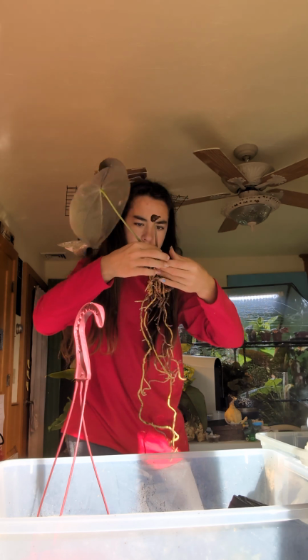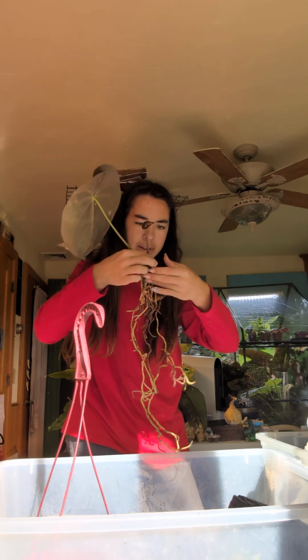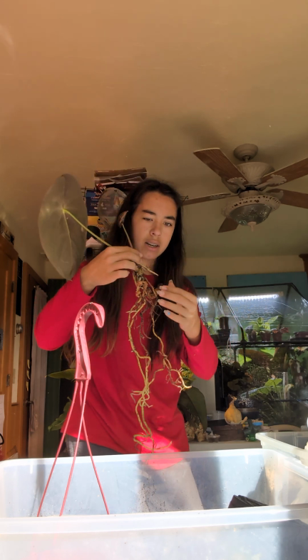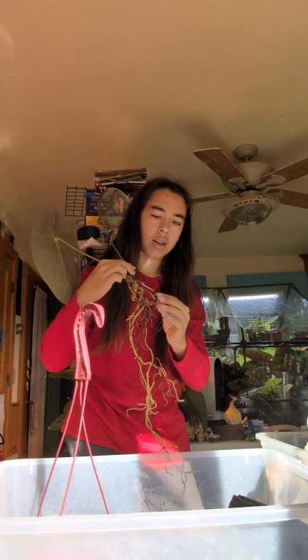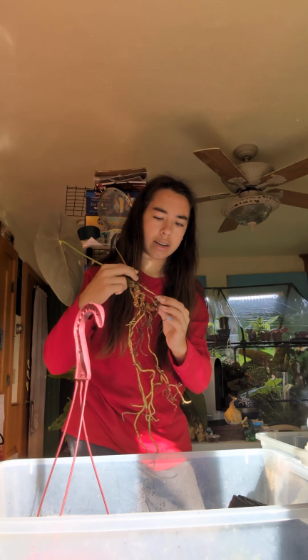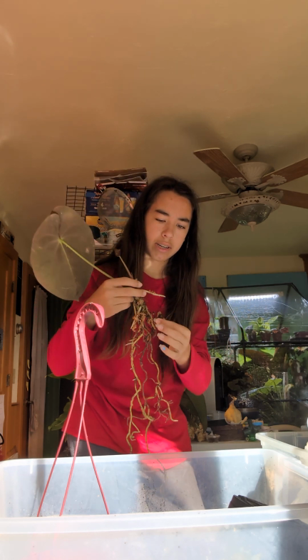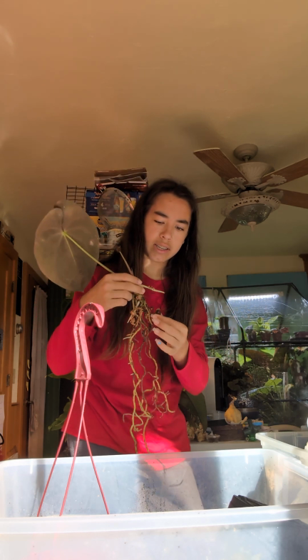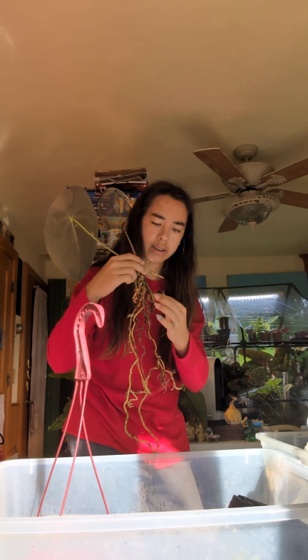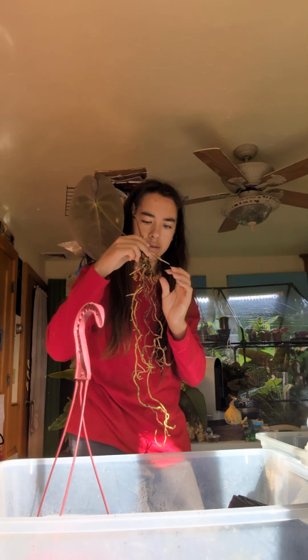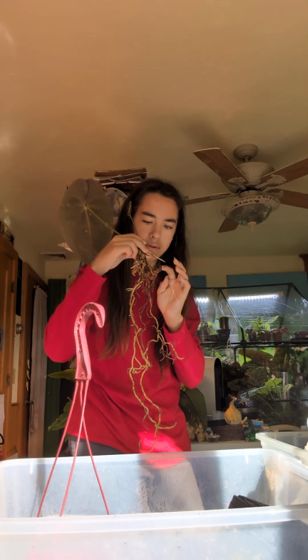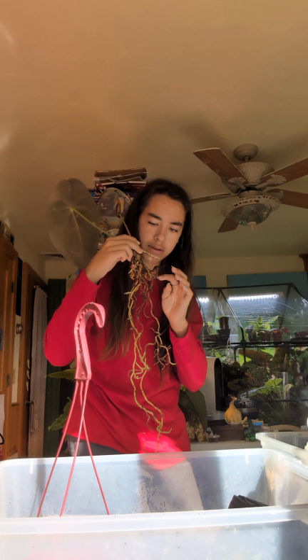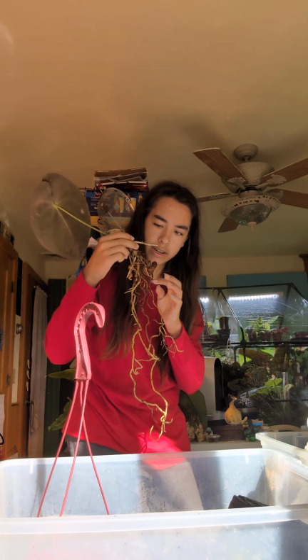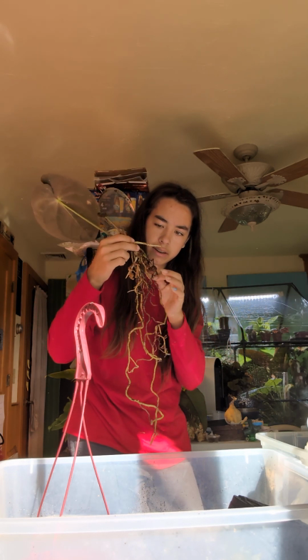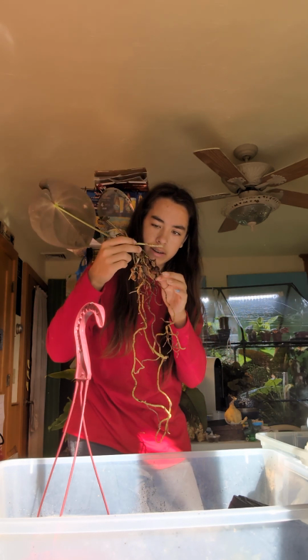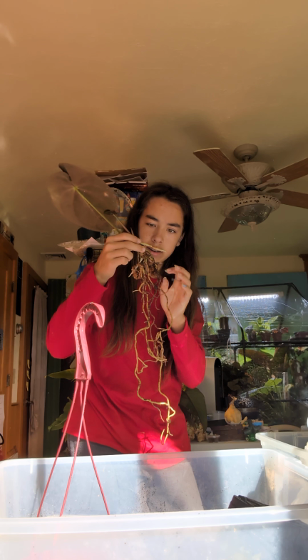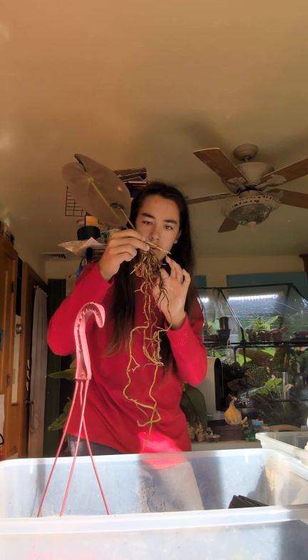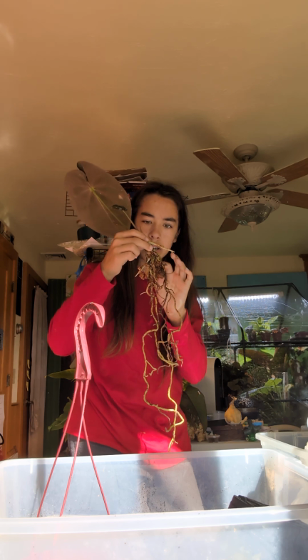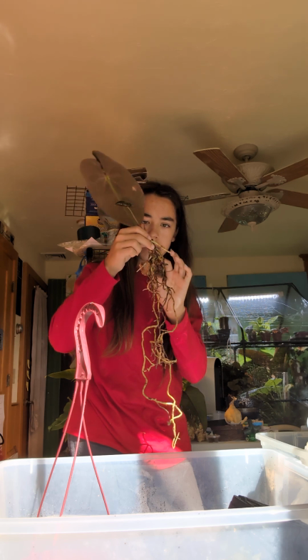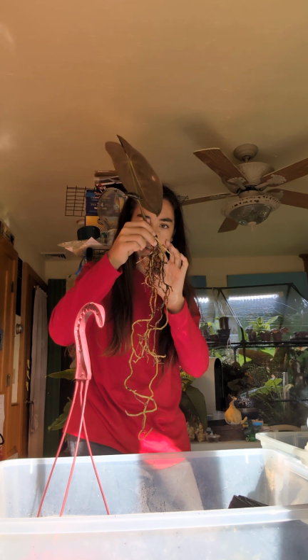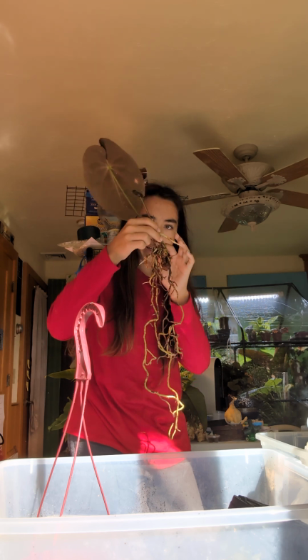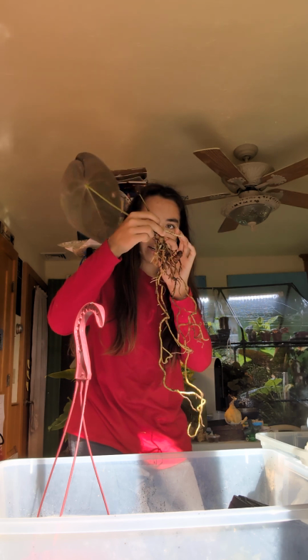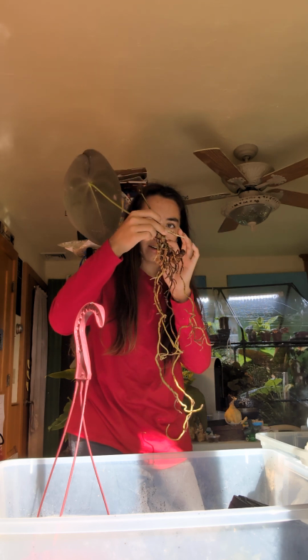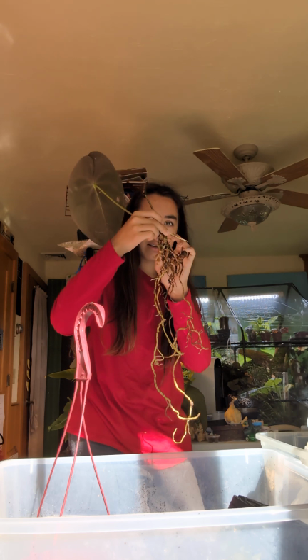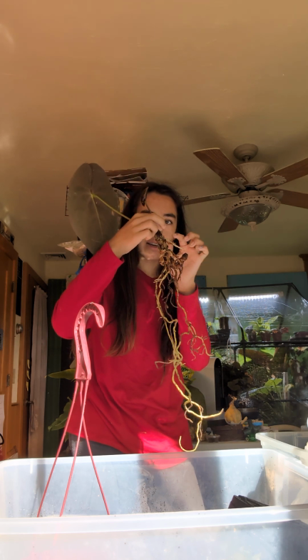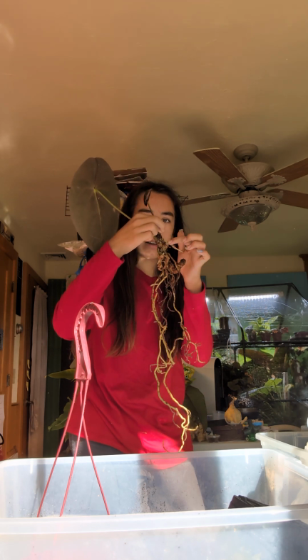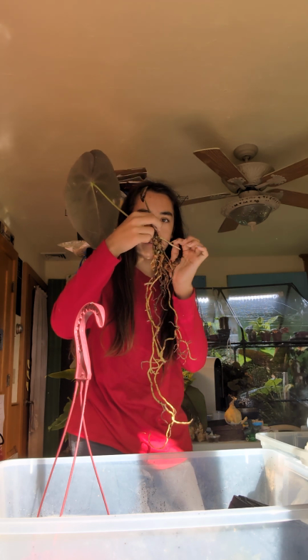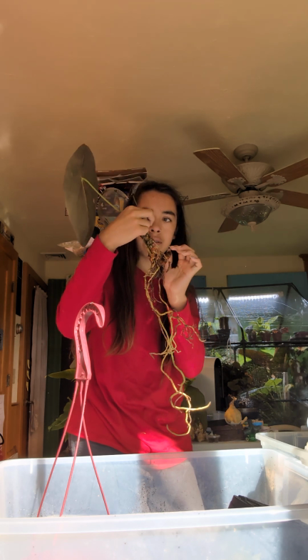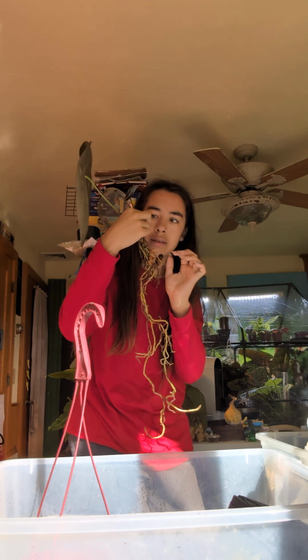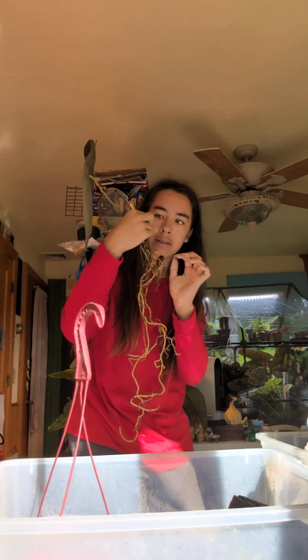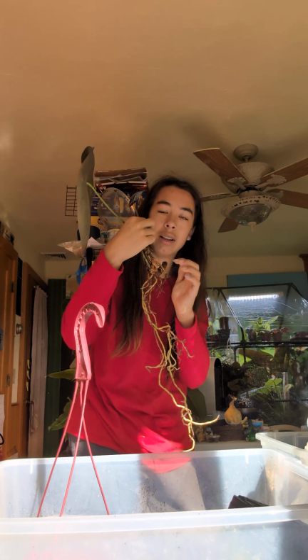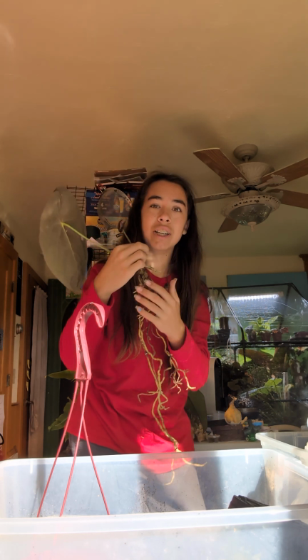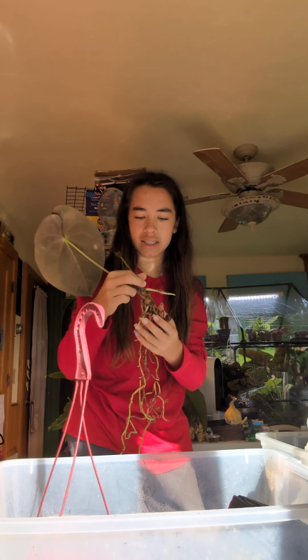This has been cut a lot of times. I can see — one, two, three, four, five, six, seven, eight, nine, ten, eleven. Eleven cuts. This has been cut eleven times.